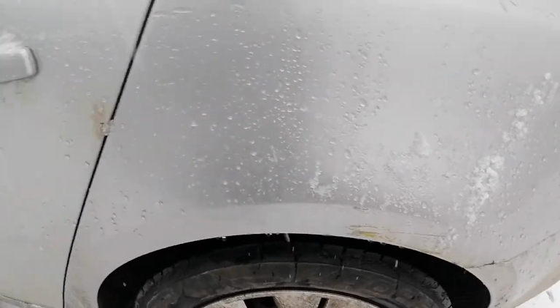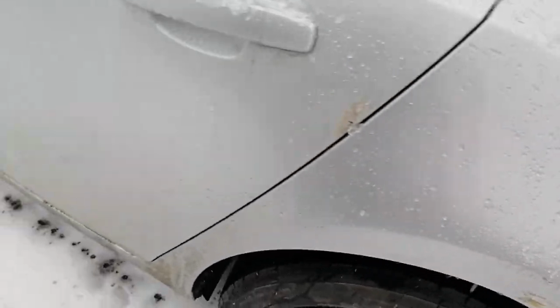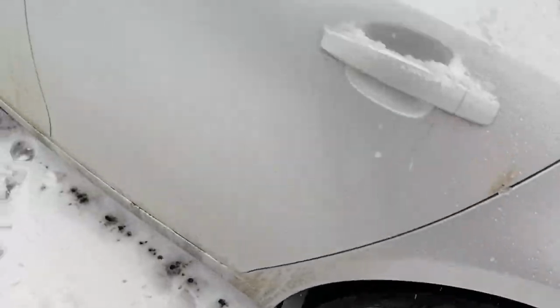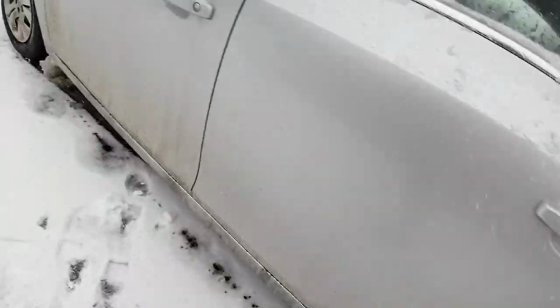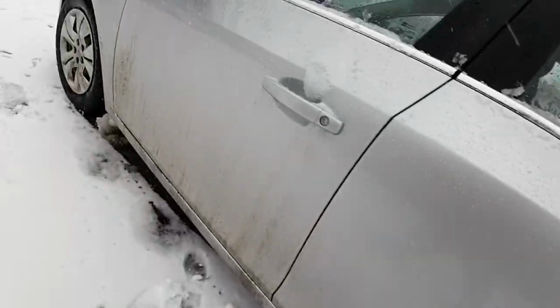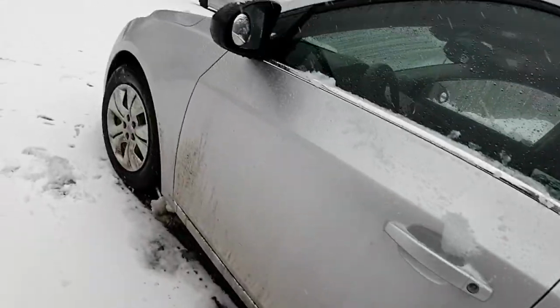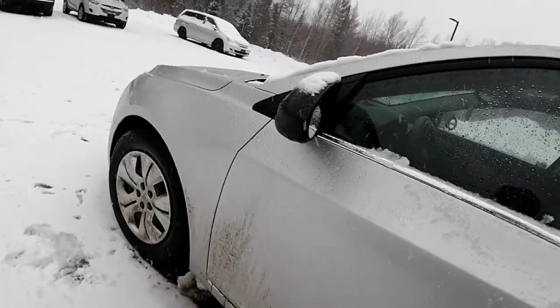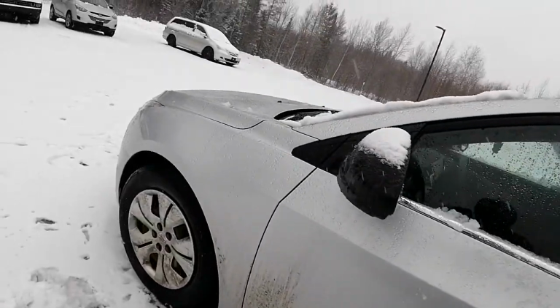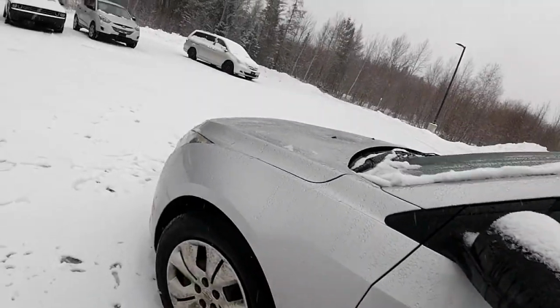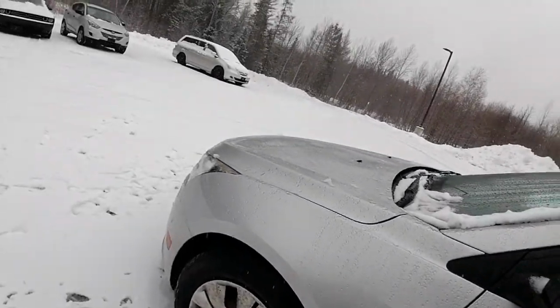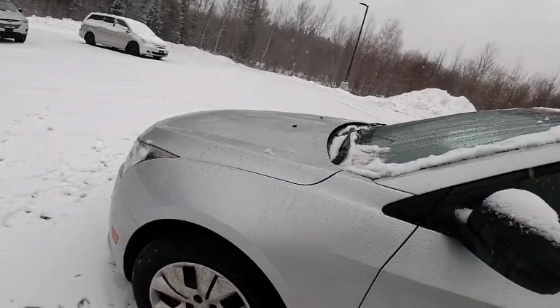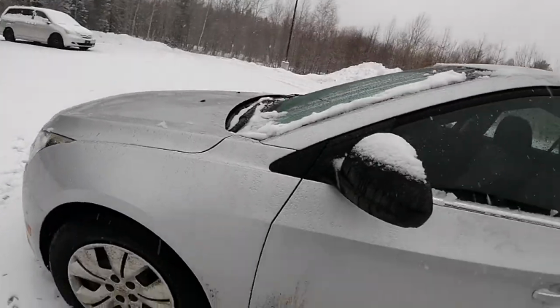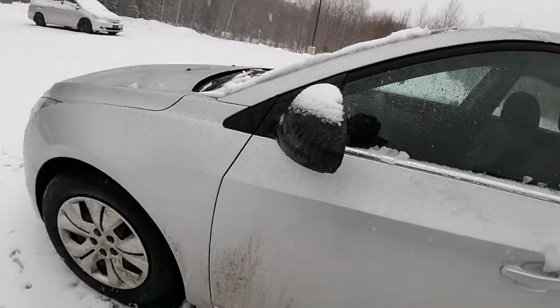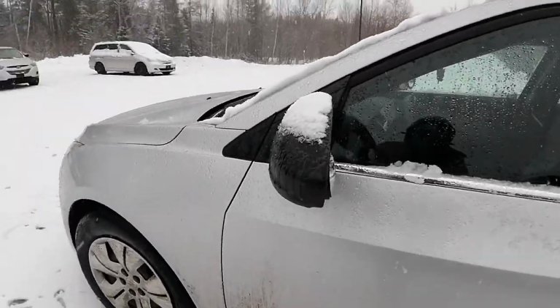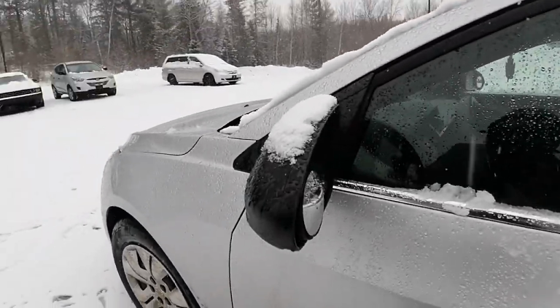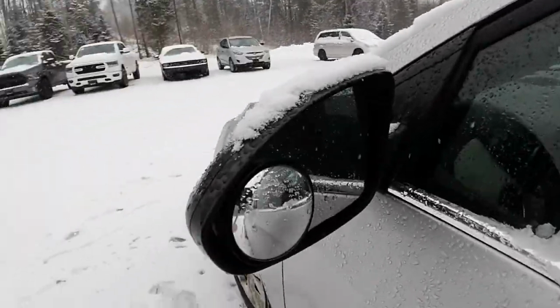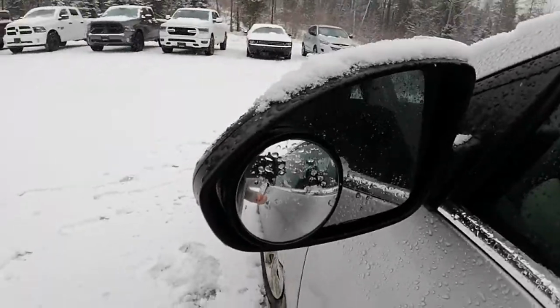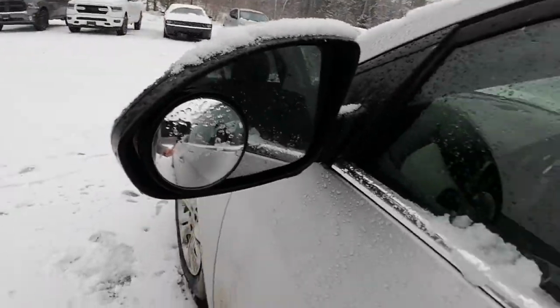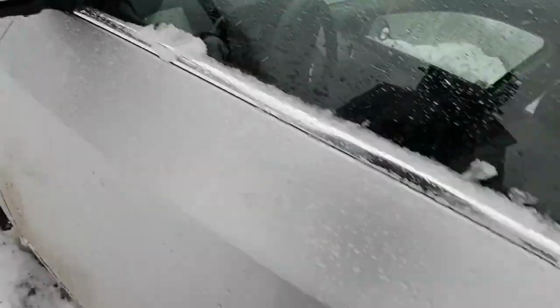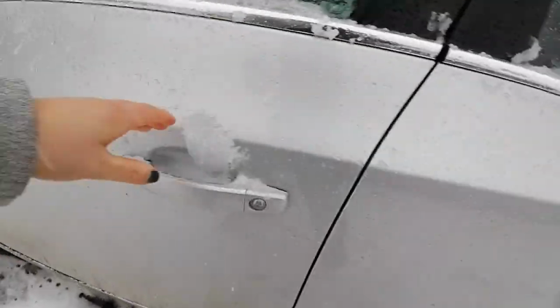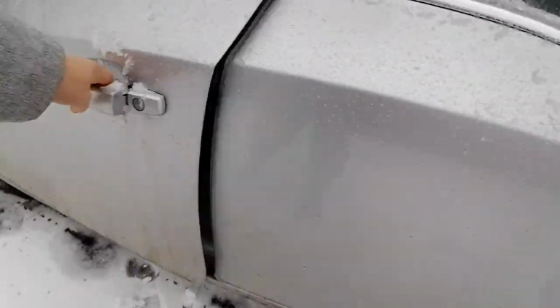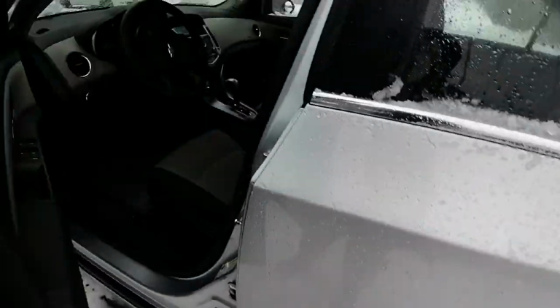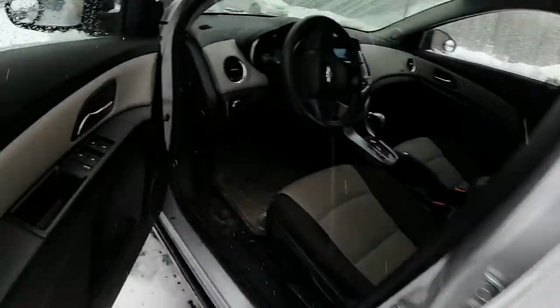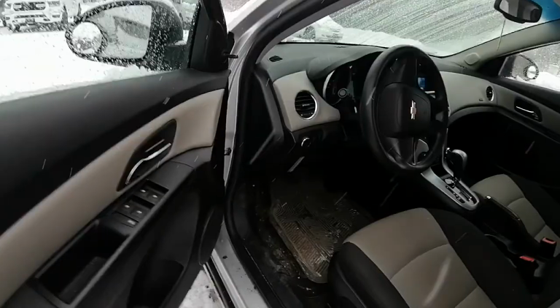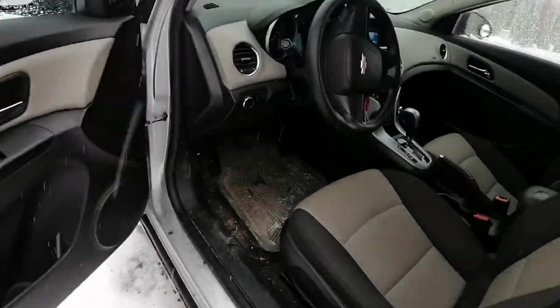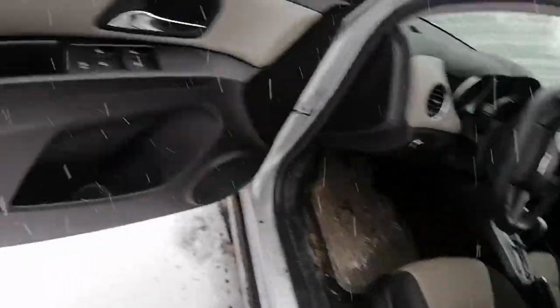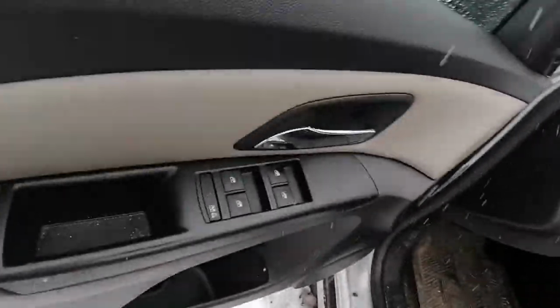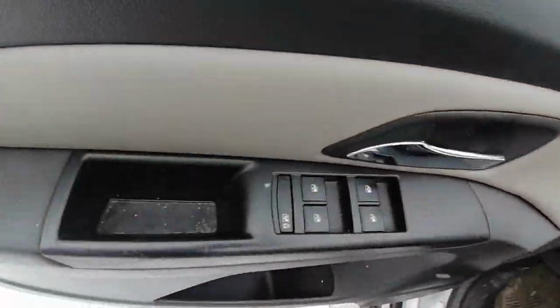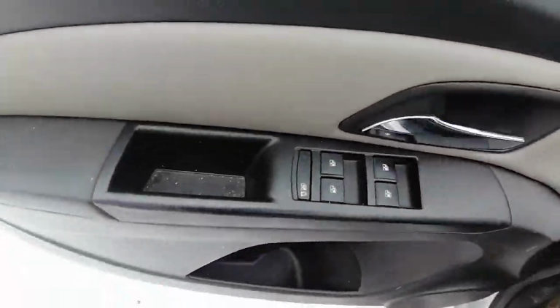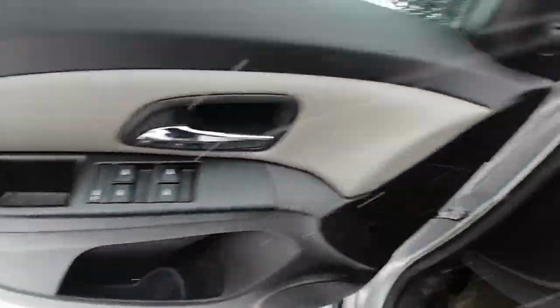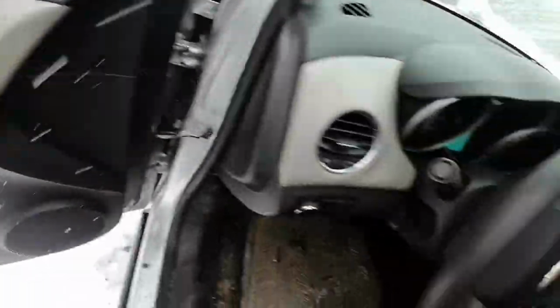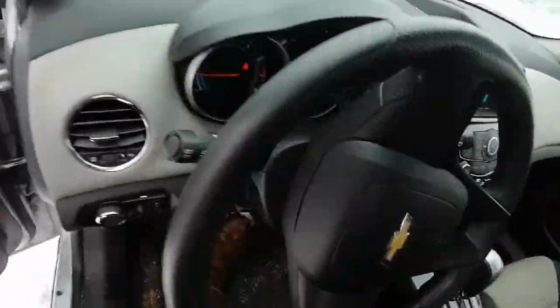I can definitely get another video as soon as it has been cleaned up. I'm just going to hop on in the front quickly and show you some features inside — we've got our power locks, power windows.